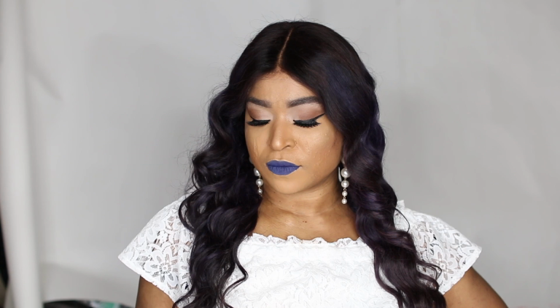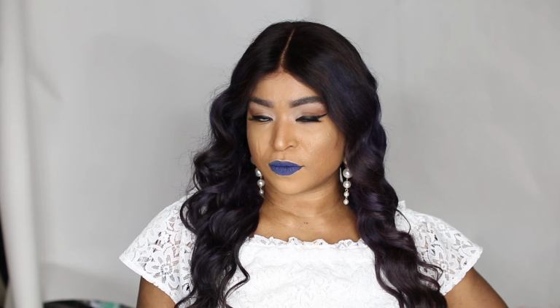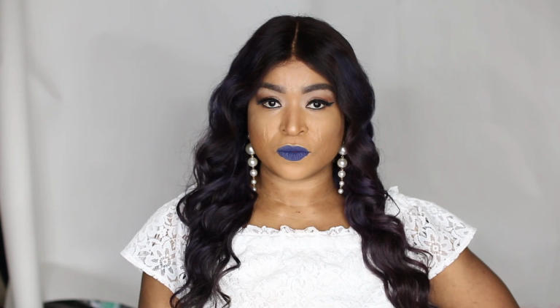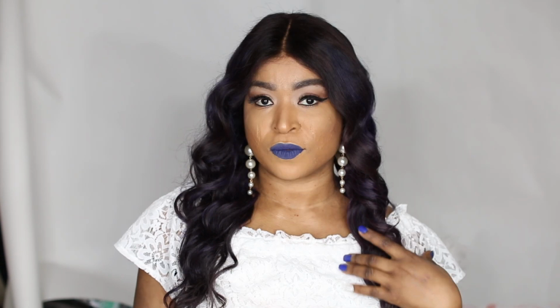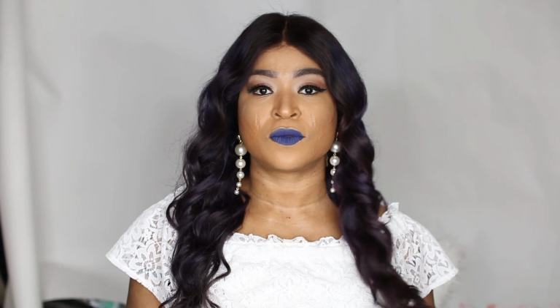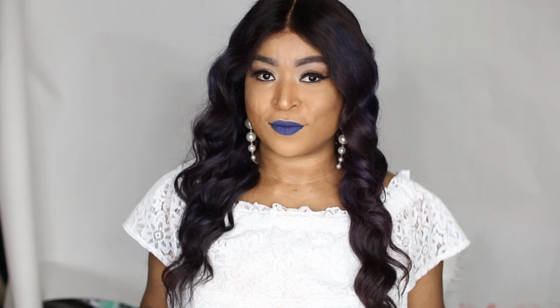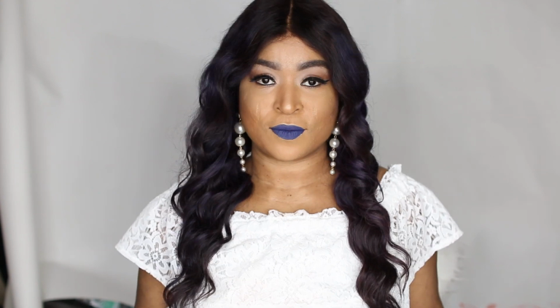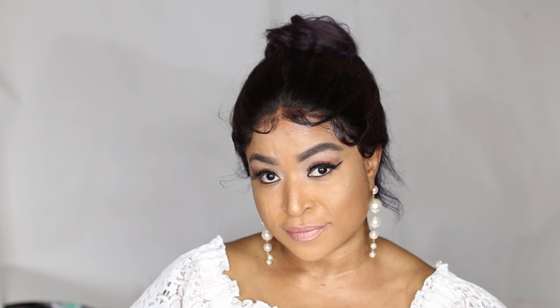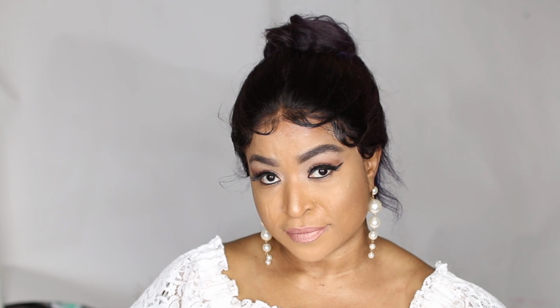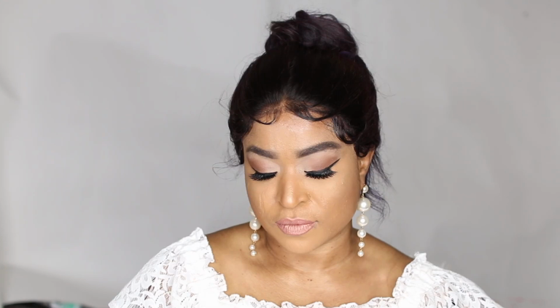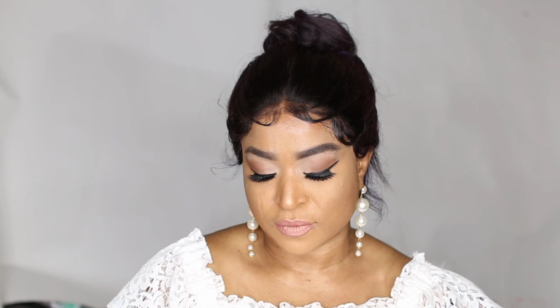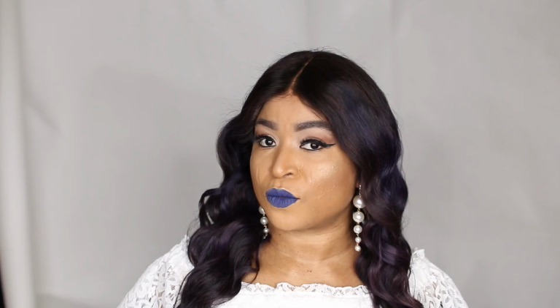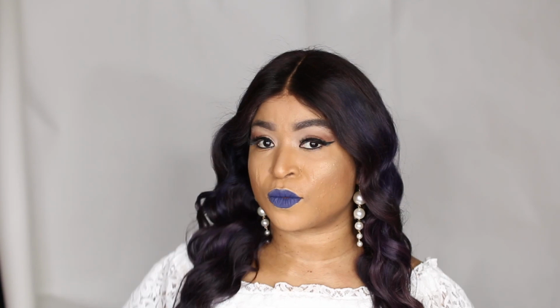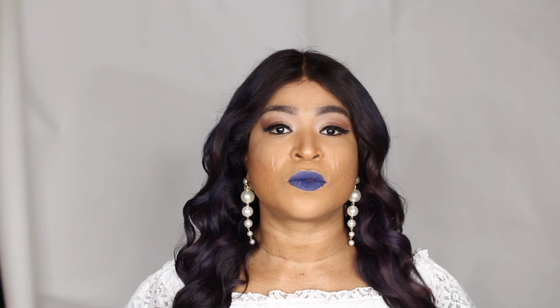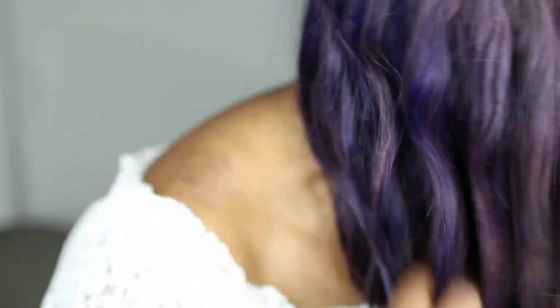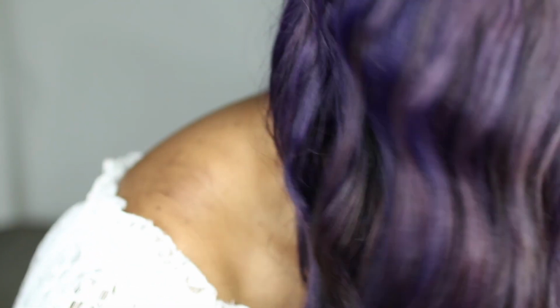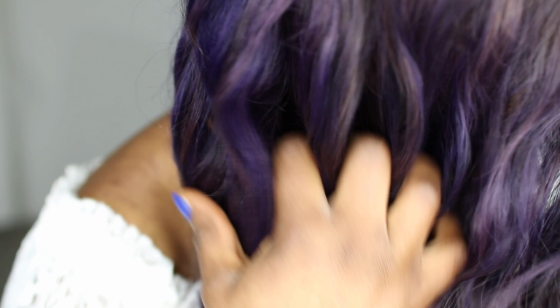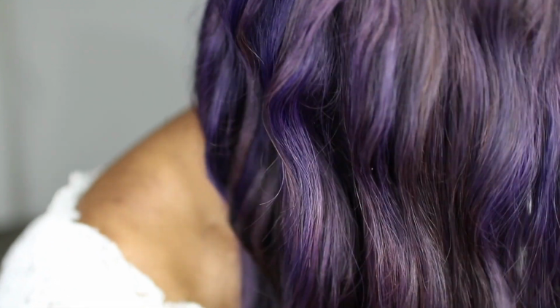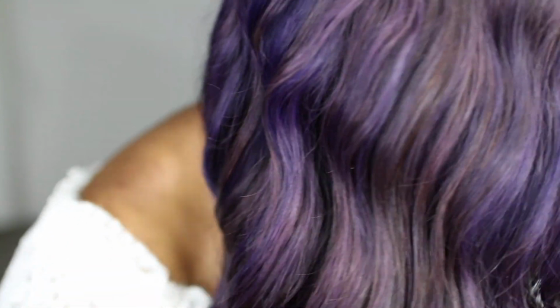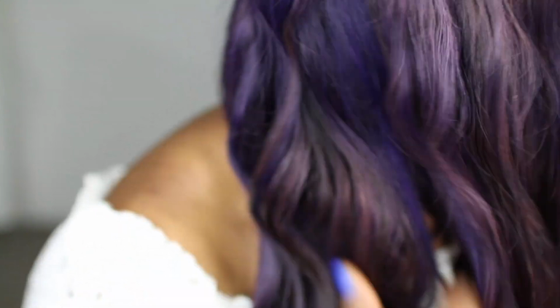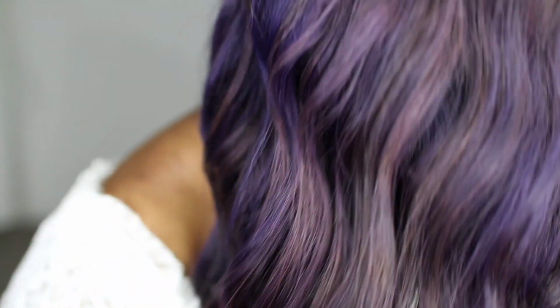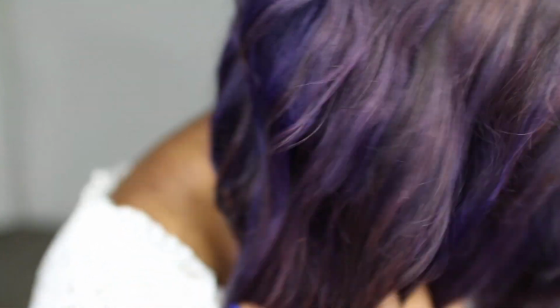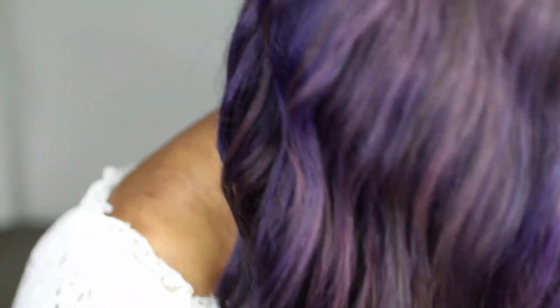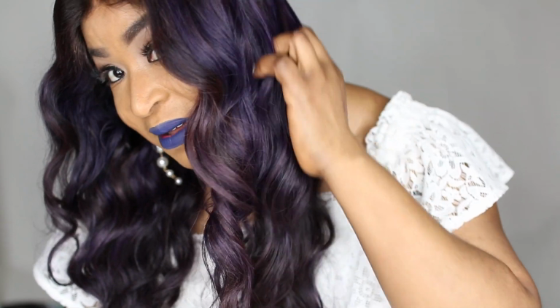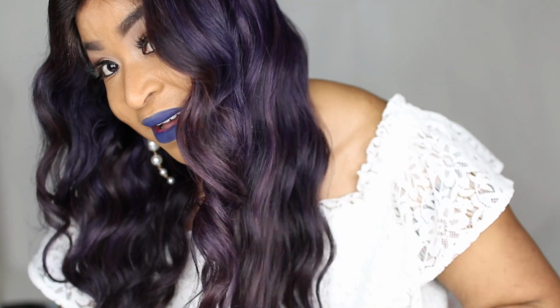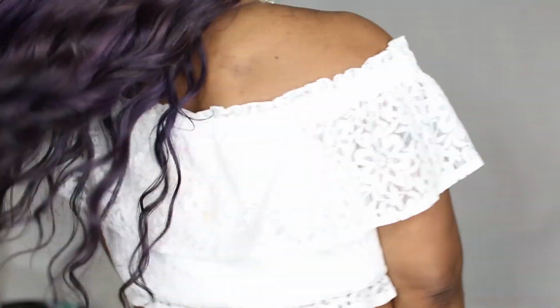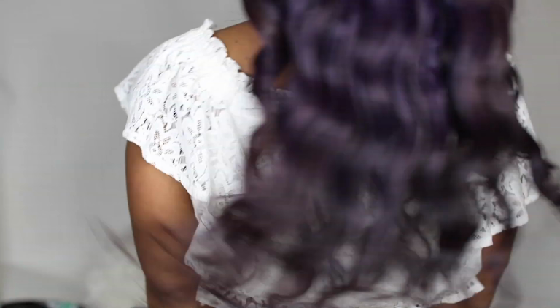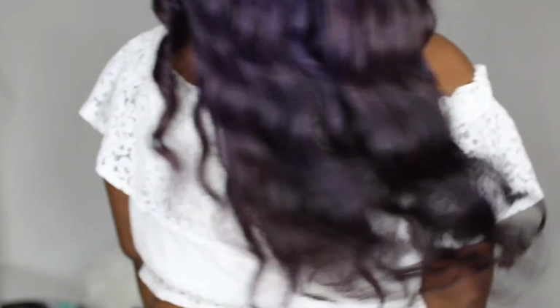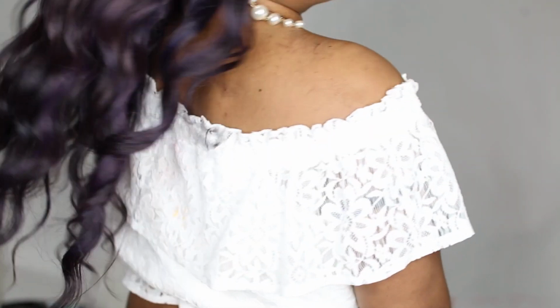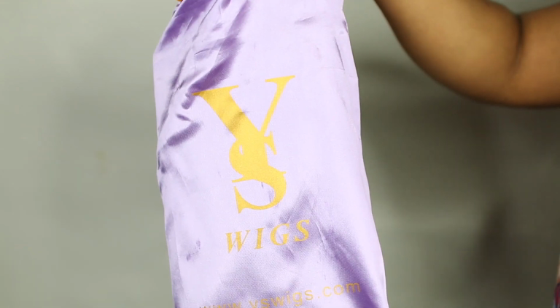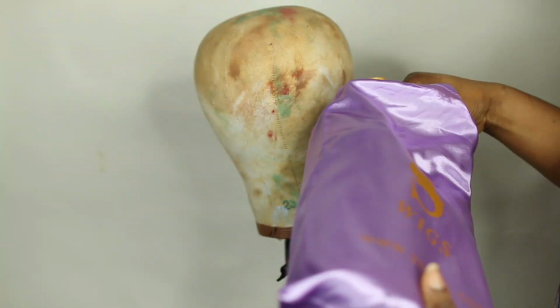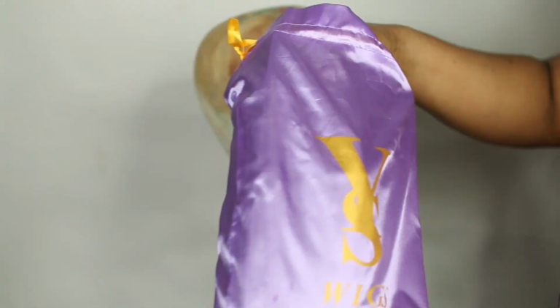Hi guys, welcome to my channel! Today I'm going to be showing you how I achieve this hair color. The hair is actually purple with a brown undertone, and I used the YS wig Twisted Lace Frontal wig.